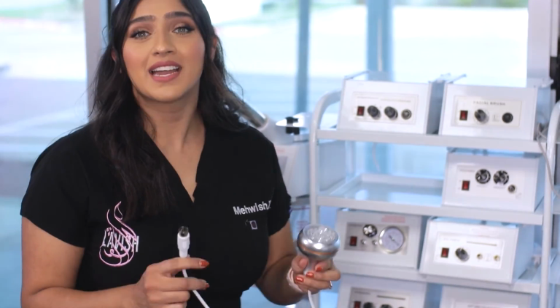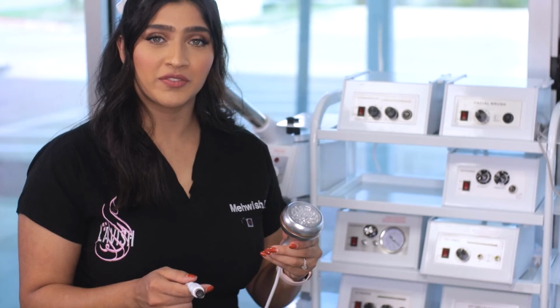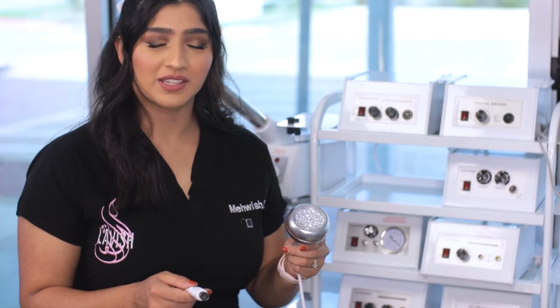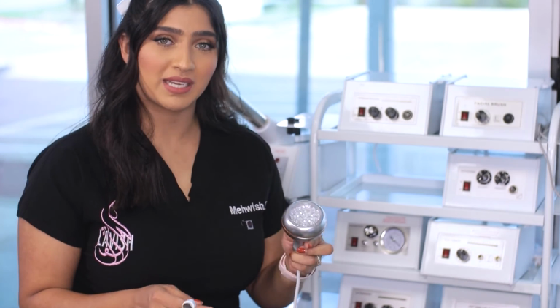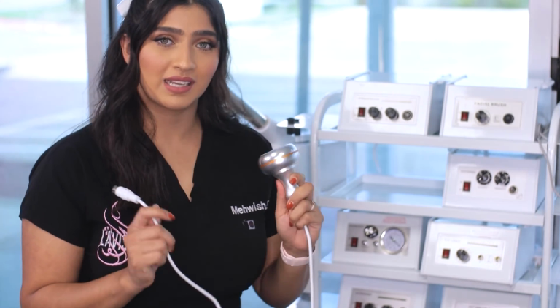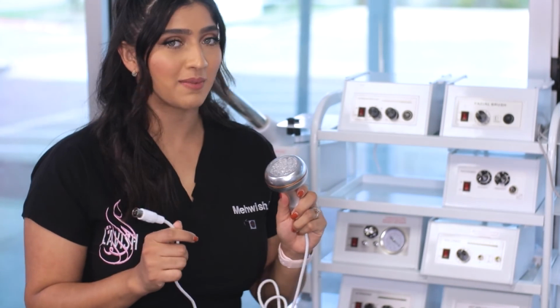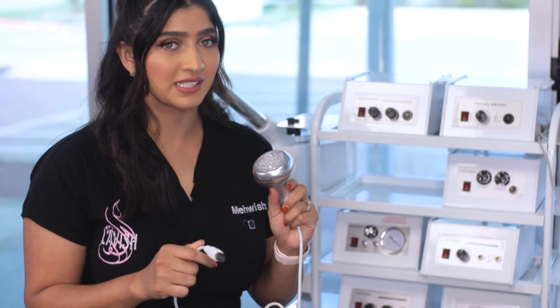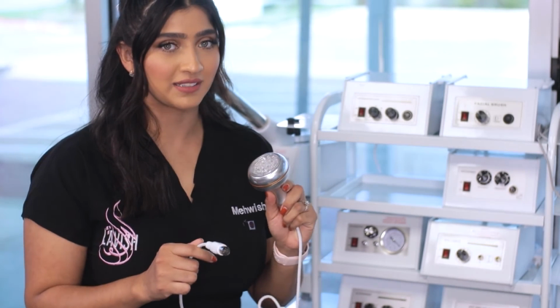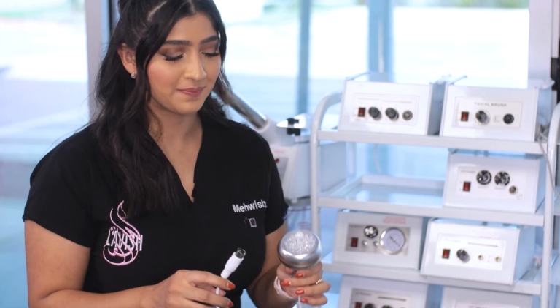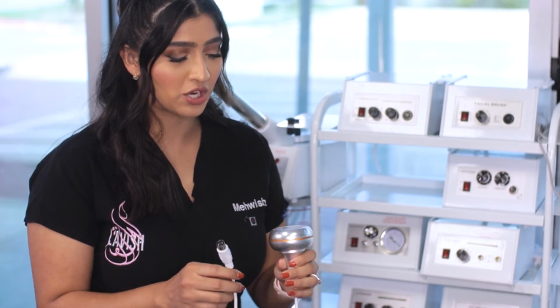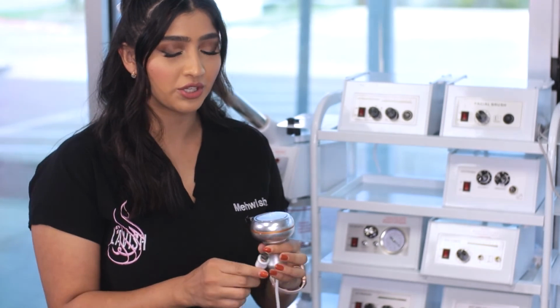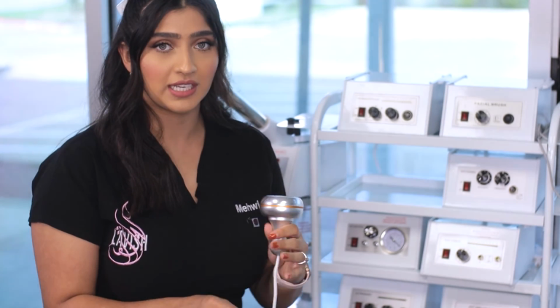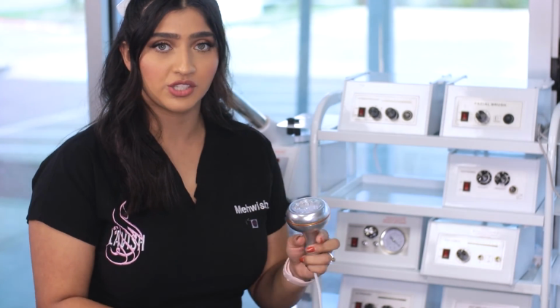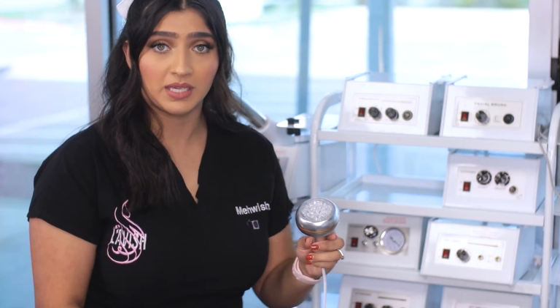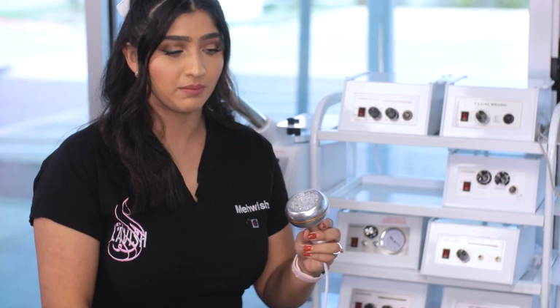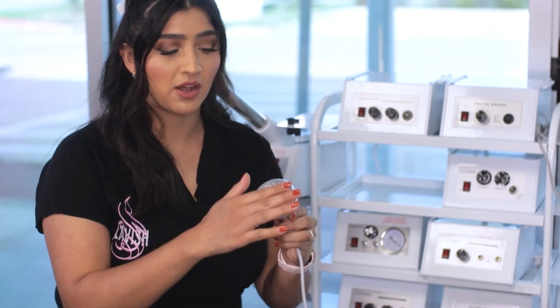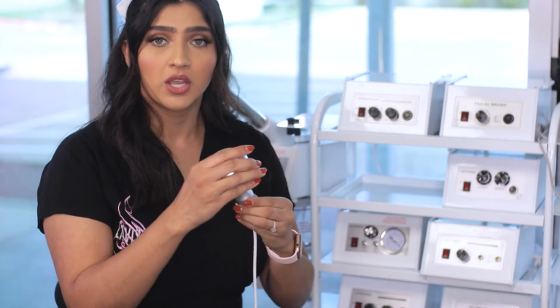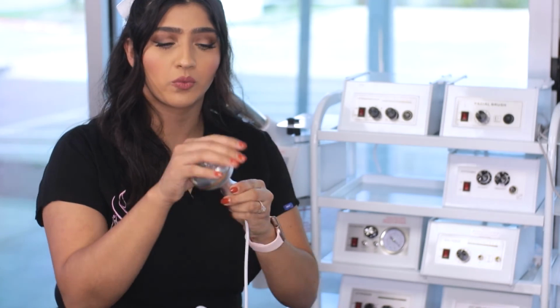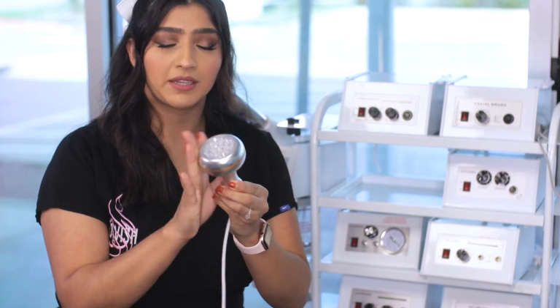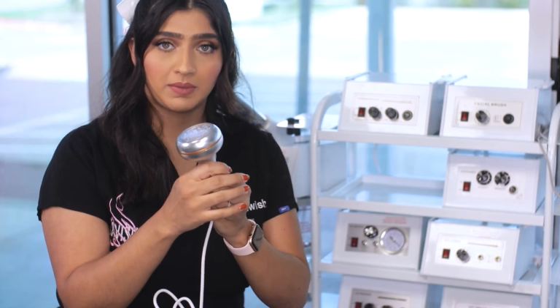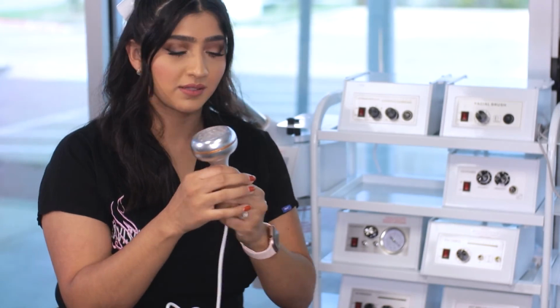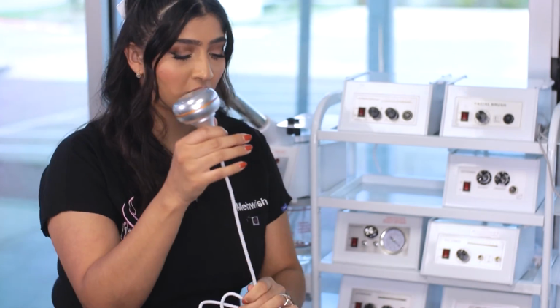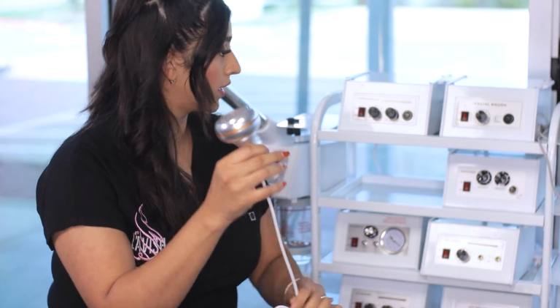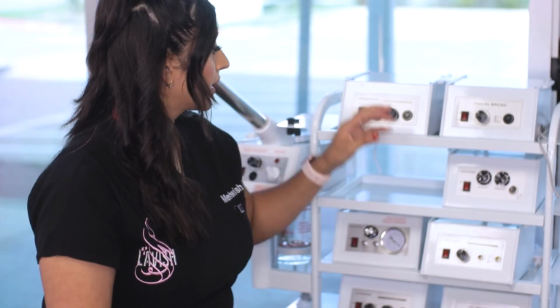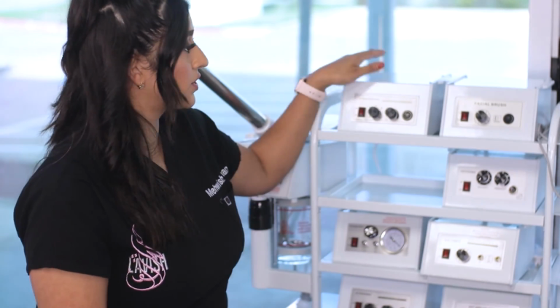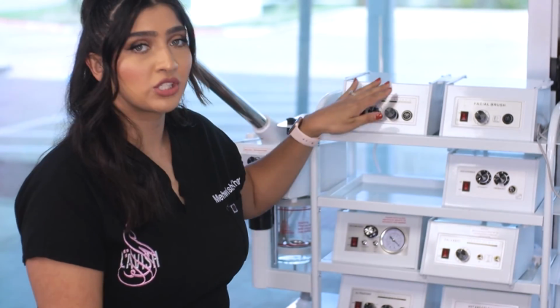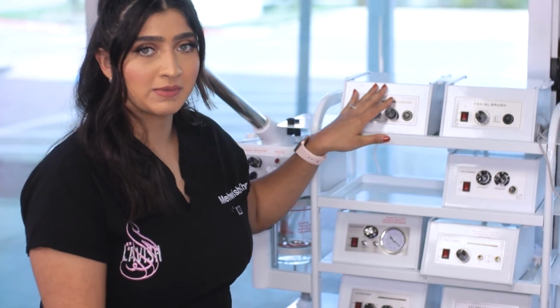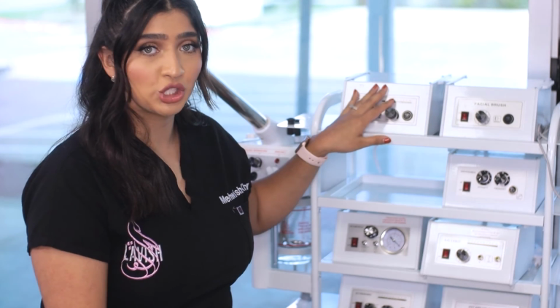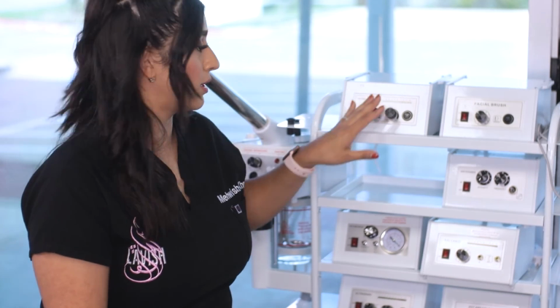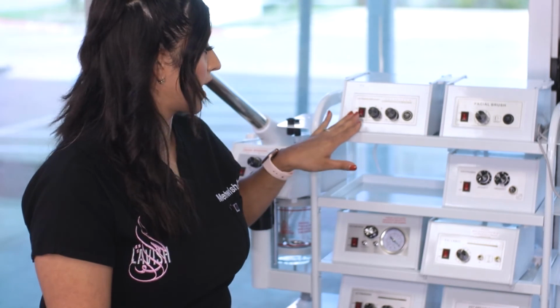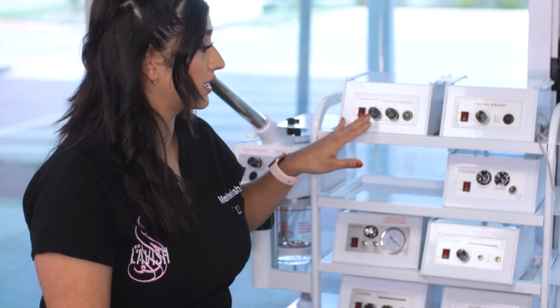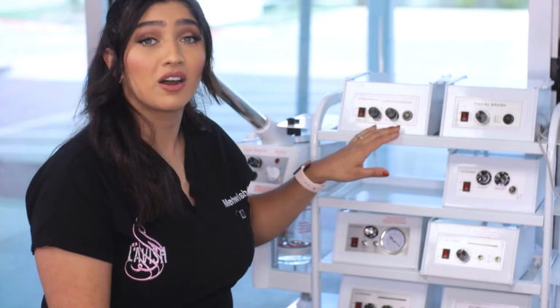Now that we've completed the treatment, let's talk about how to disinfect this. All you're going to need is your EPA and paper towel. You're going to wipe down the handpiece, the cord, and you're also going to make sure to wipe down the machine and make sure everything is off.